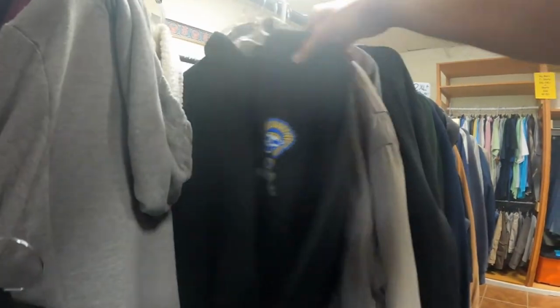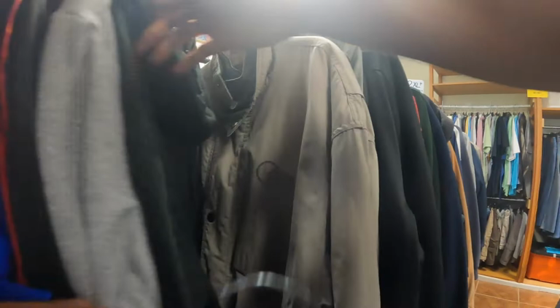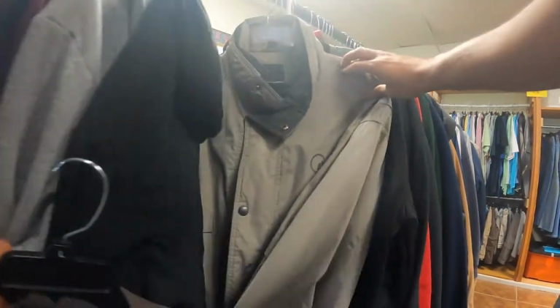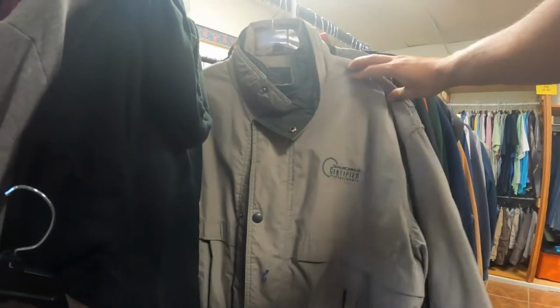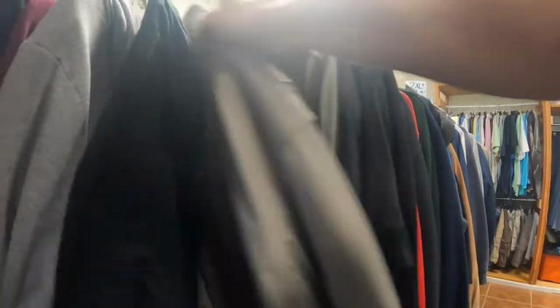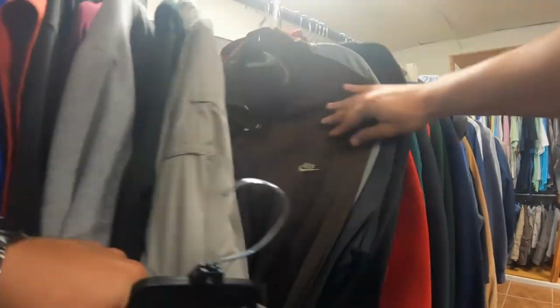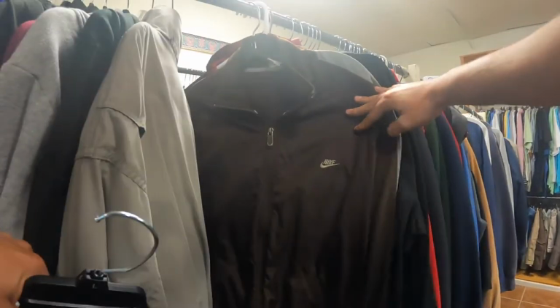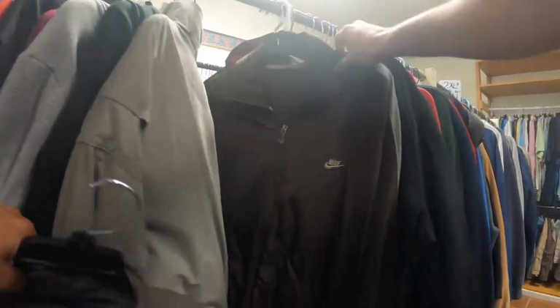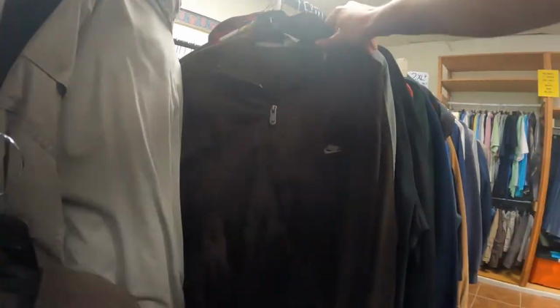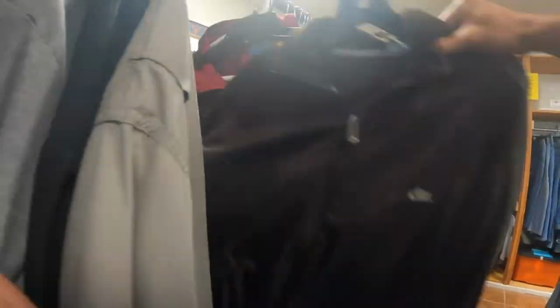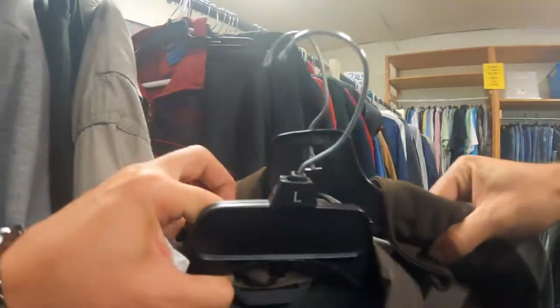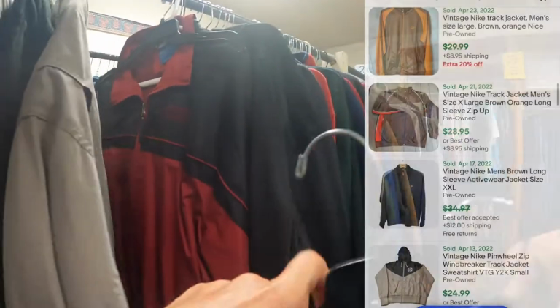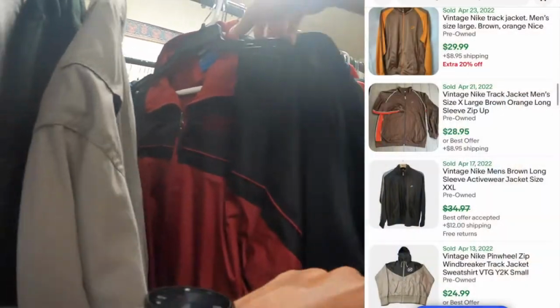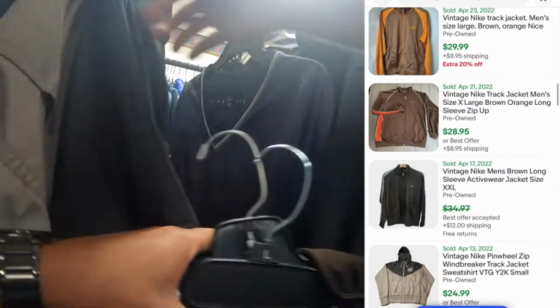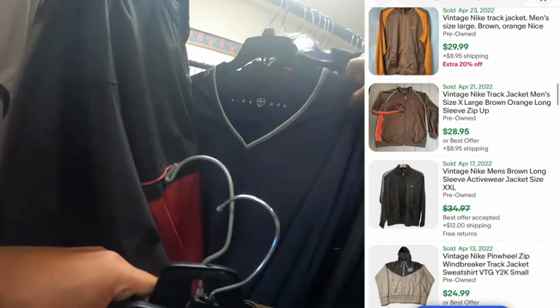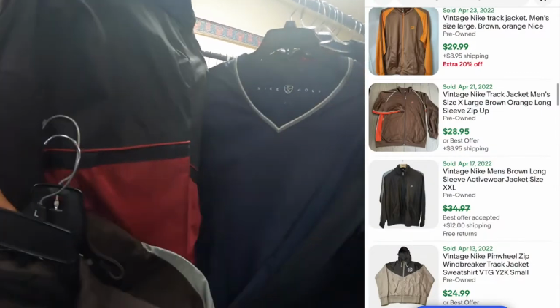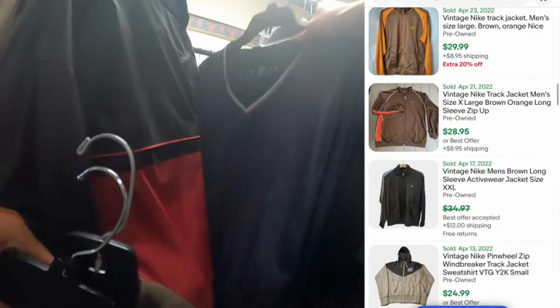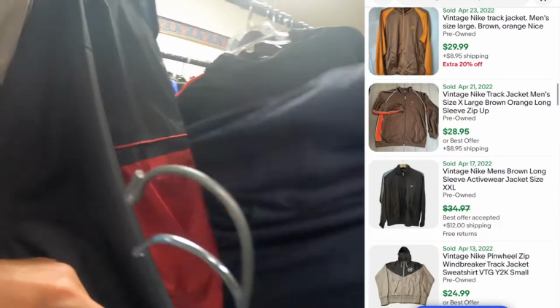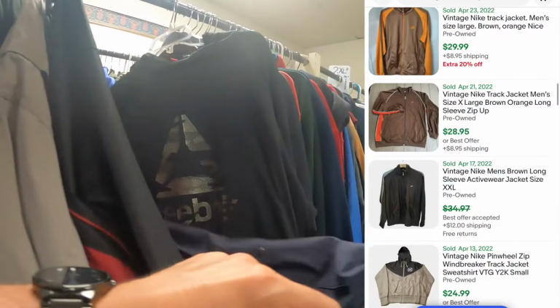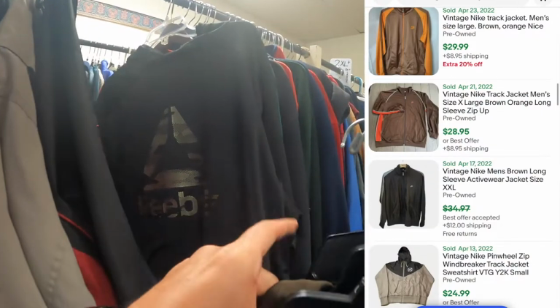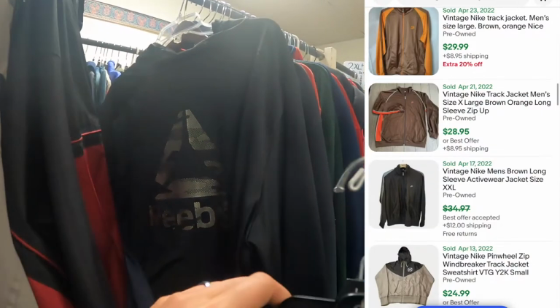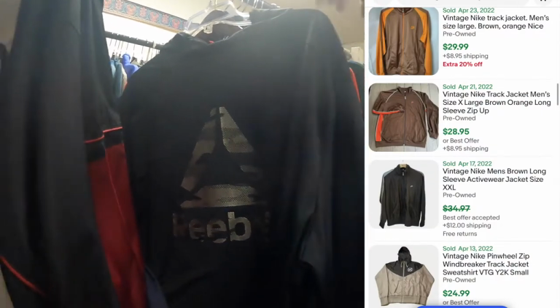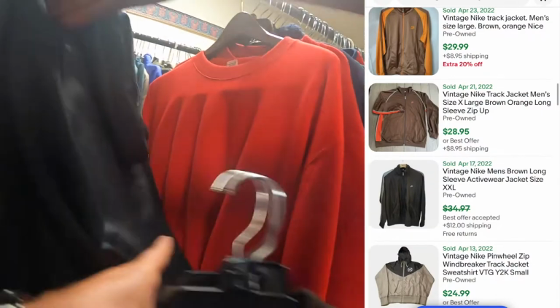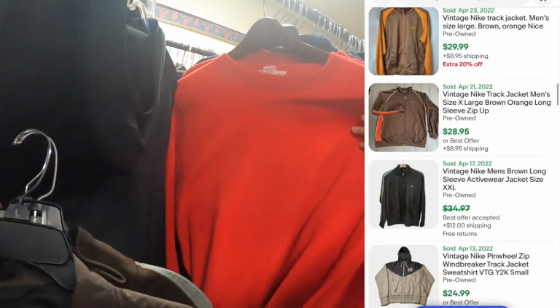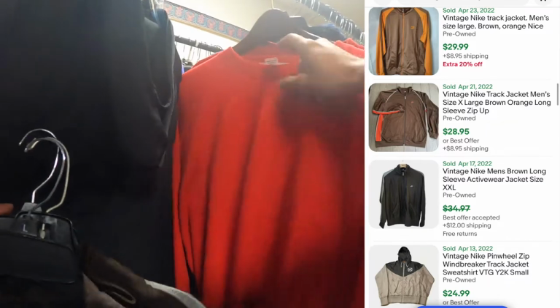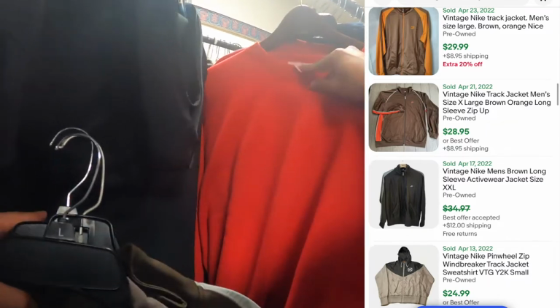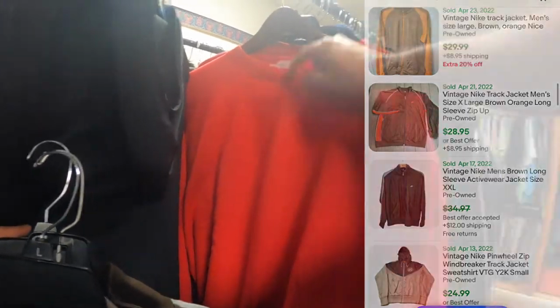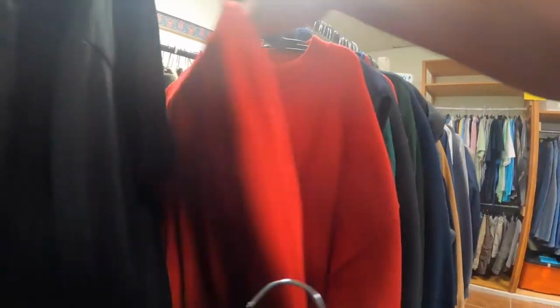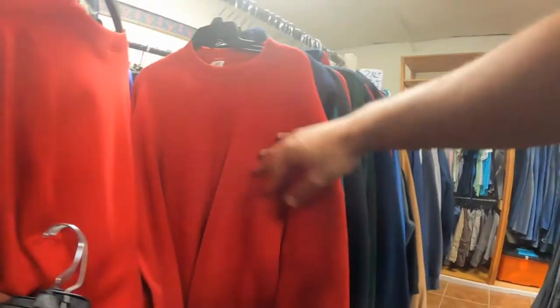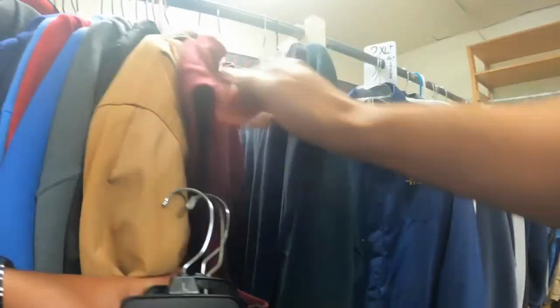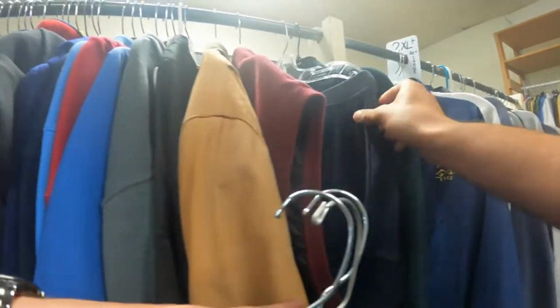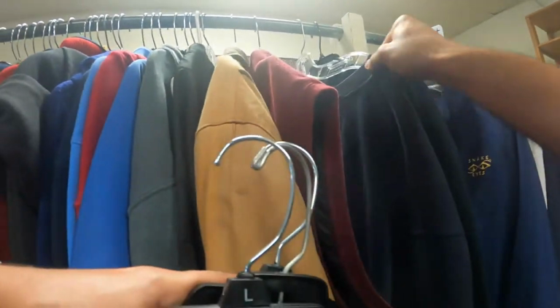Moving along with the jackets, the next pickup is a Nike brown track jacket. As you guys know, it's an automatic pickup. This one is a Nike Golf windbreaker. I picked it up to look it up later, but it had some paint stains on it, so that was a put-back.